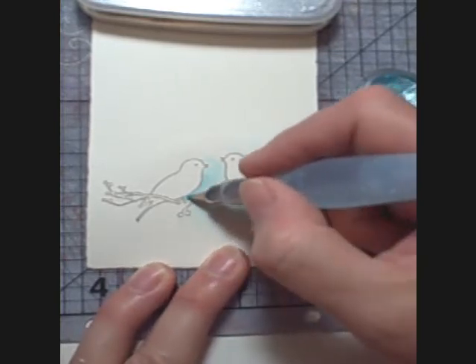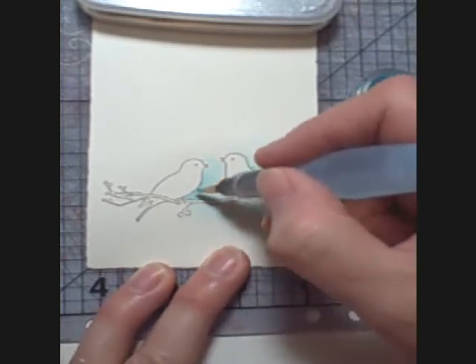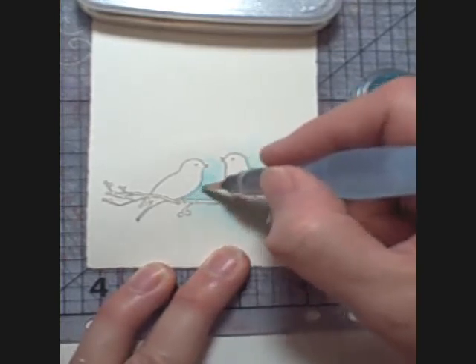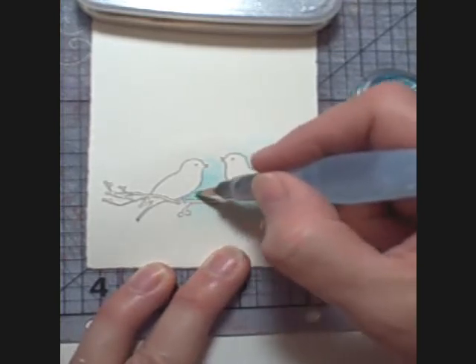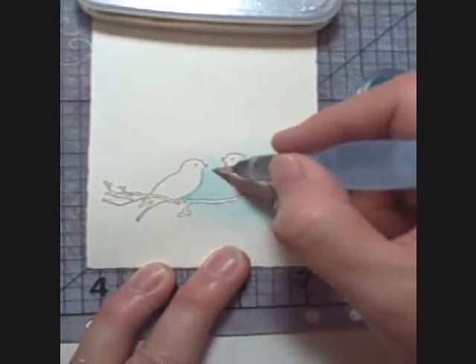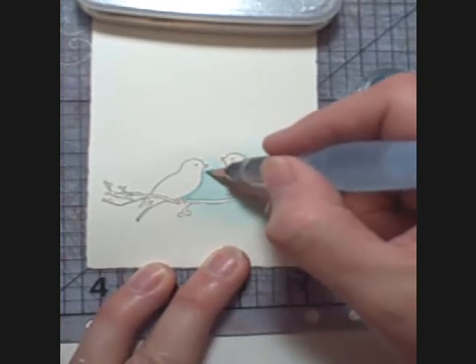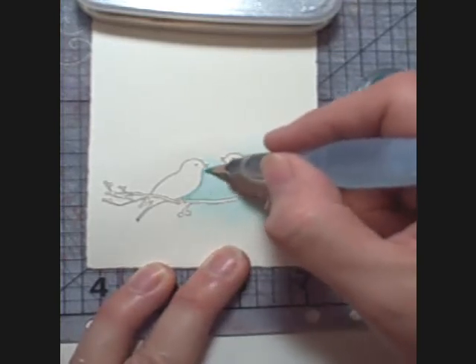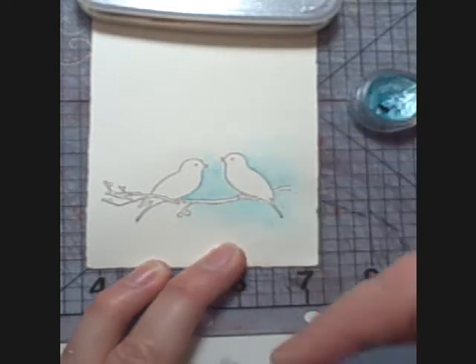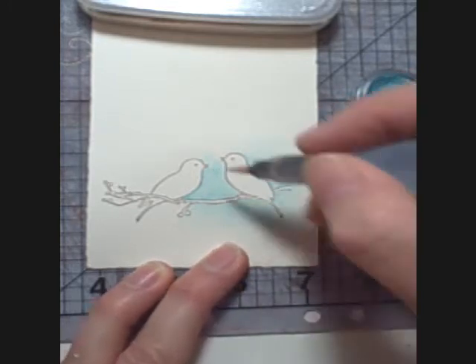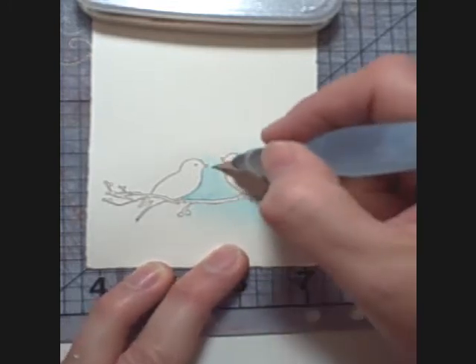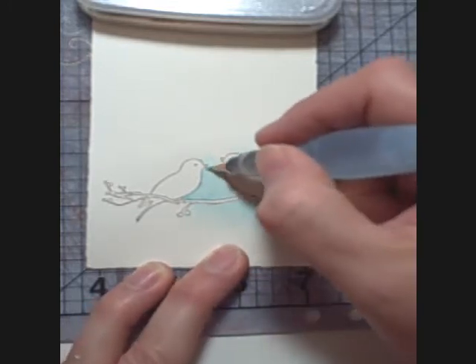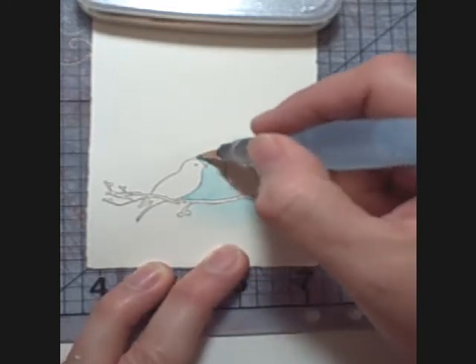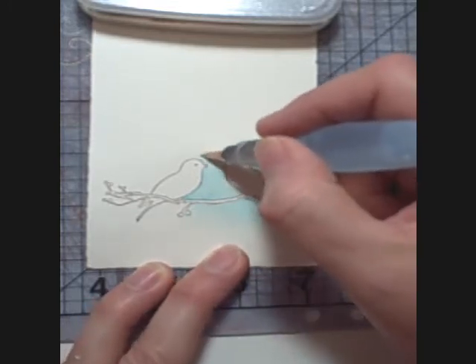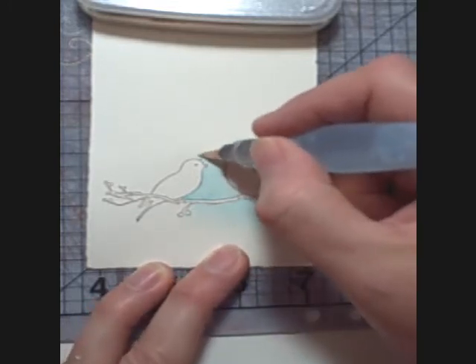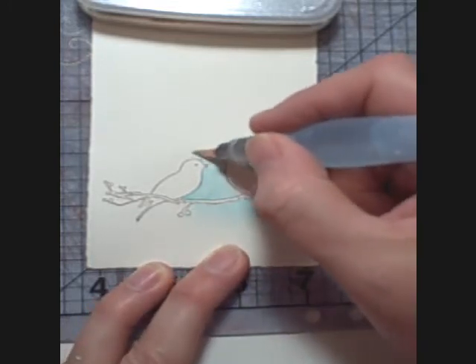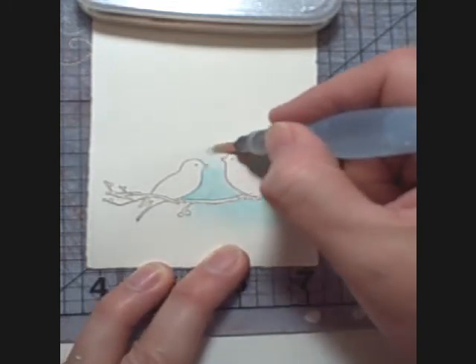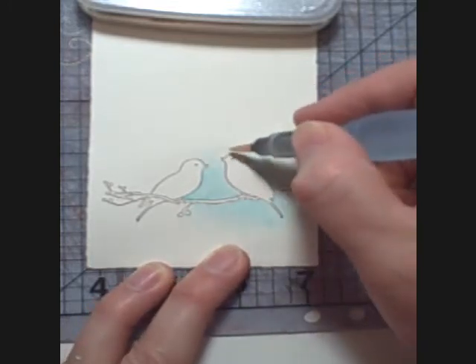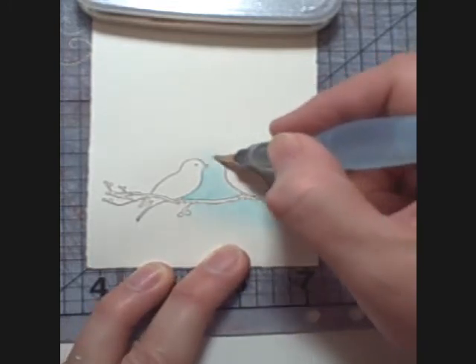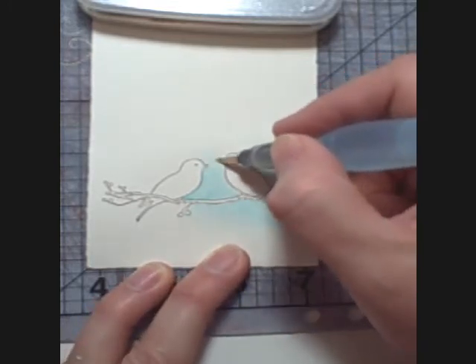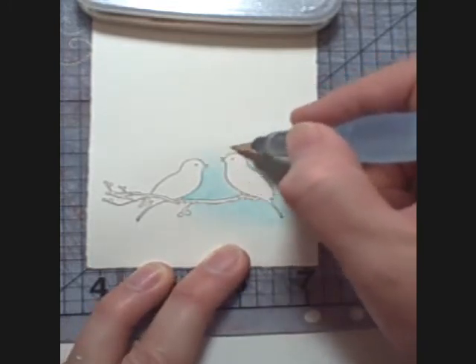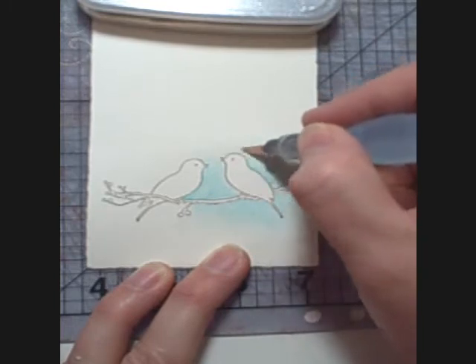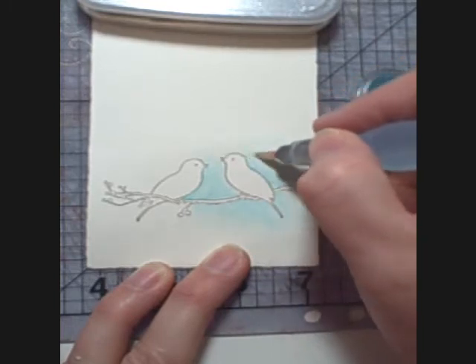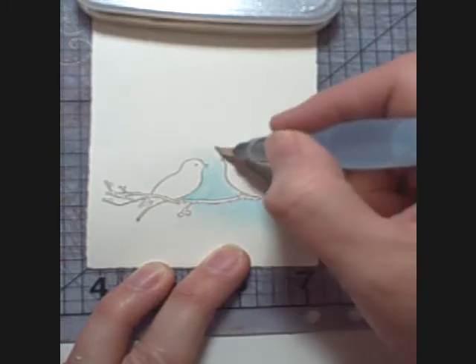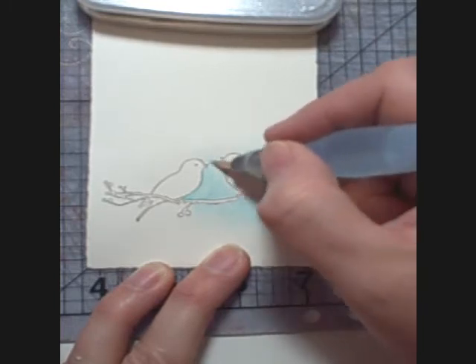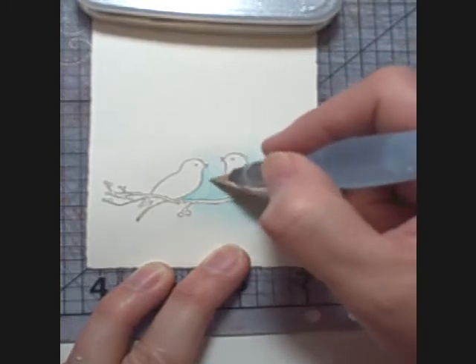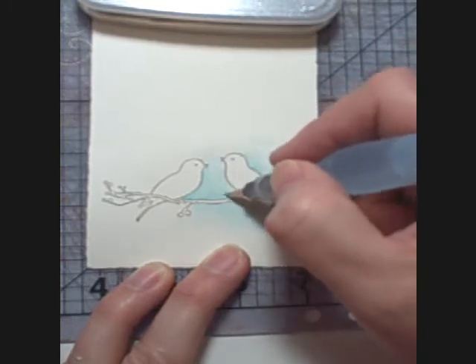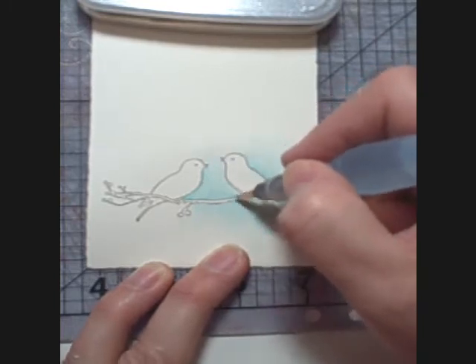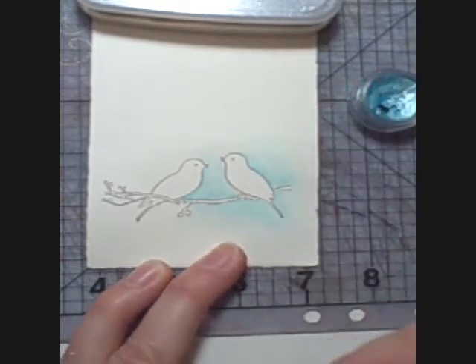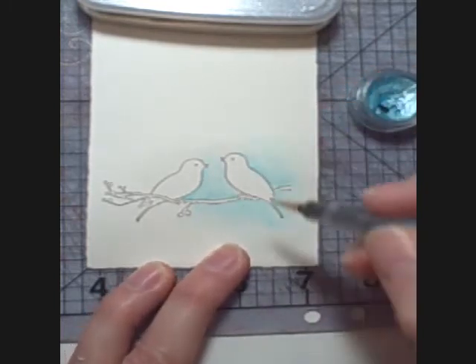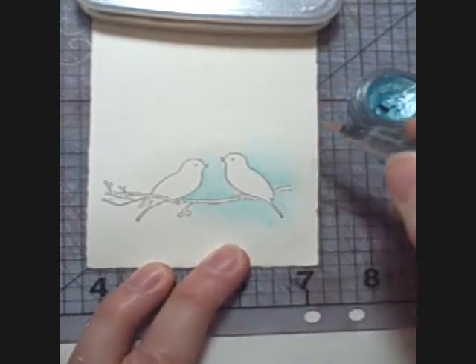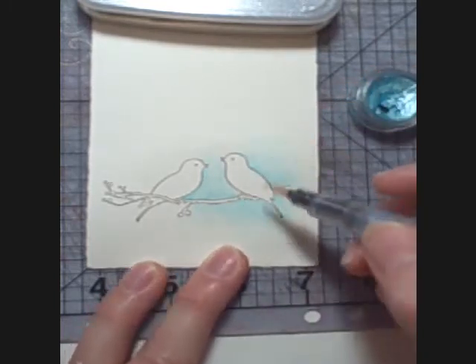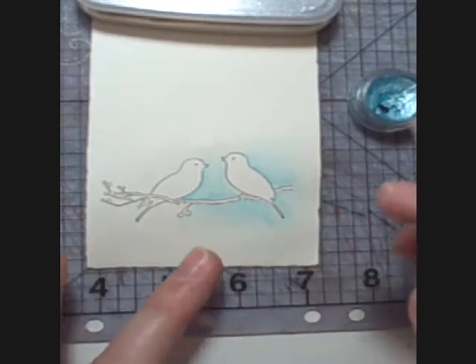By the way, when you see my hand going off screen, I'm usually wiping a little bit of water out of my water brush. Sometimes that's because I got just a bit too much pigment, and sometimes it's because my water brush is too wet.